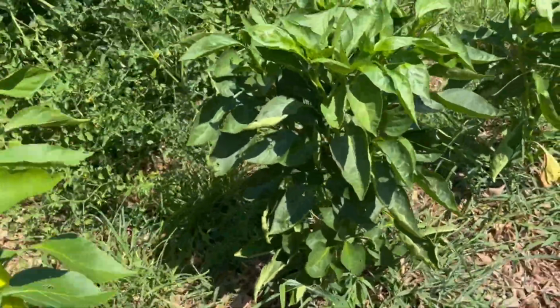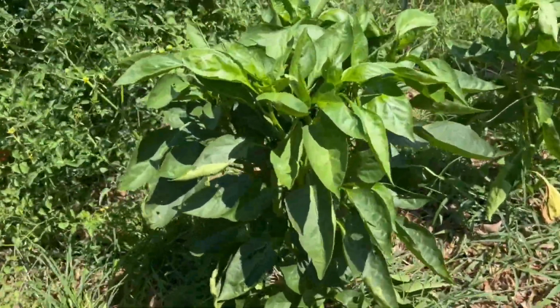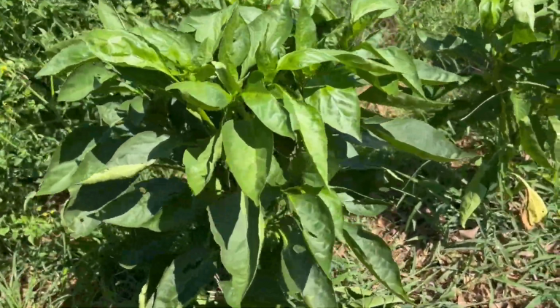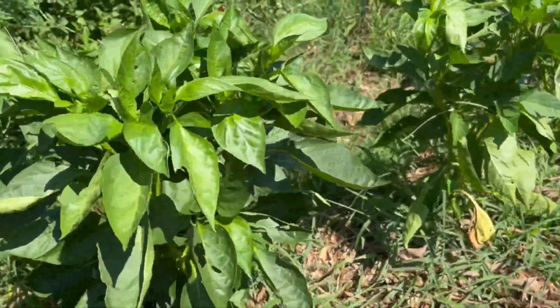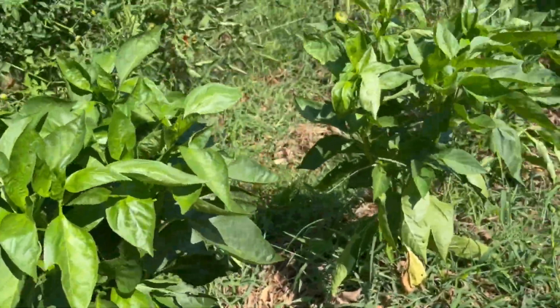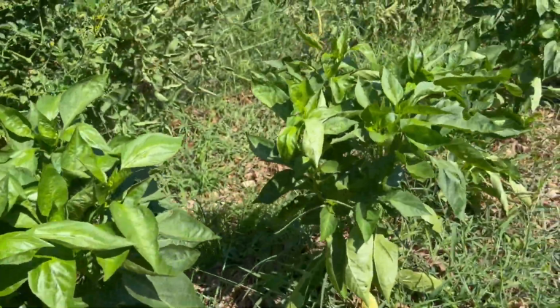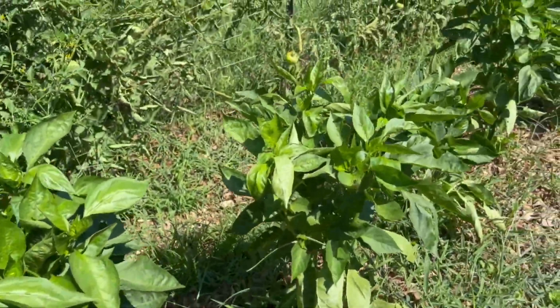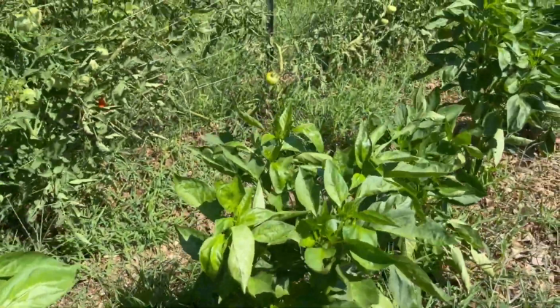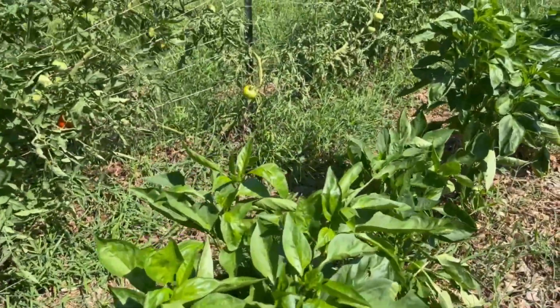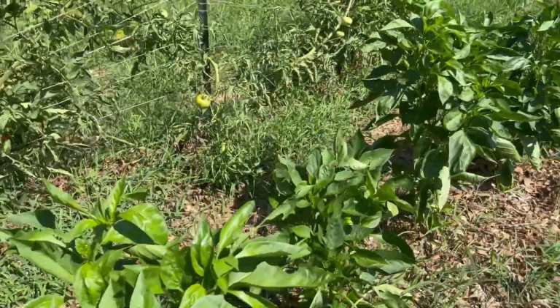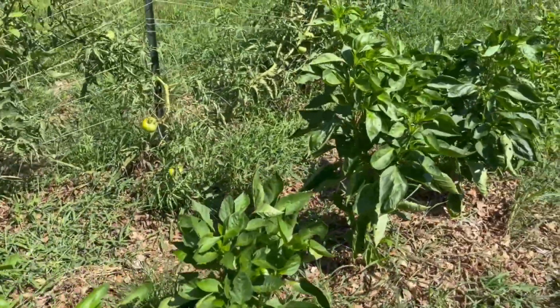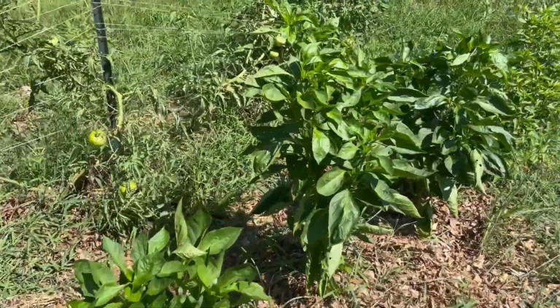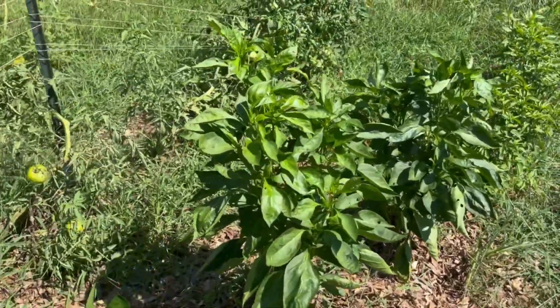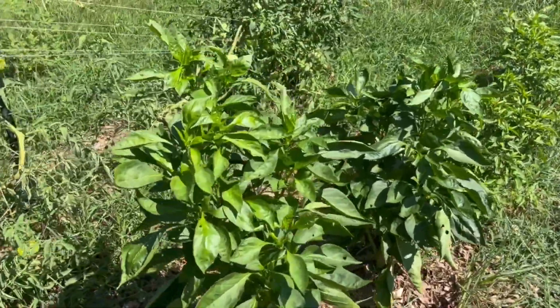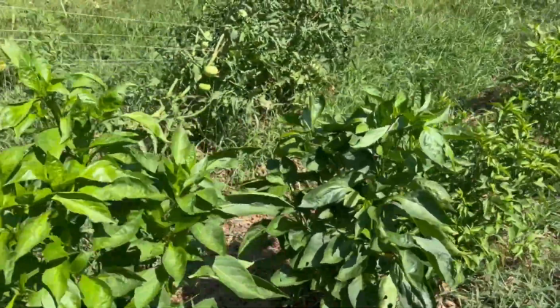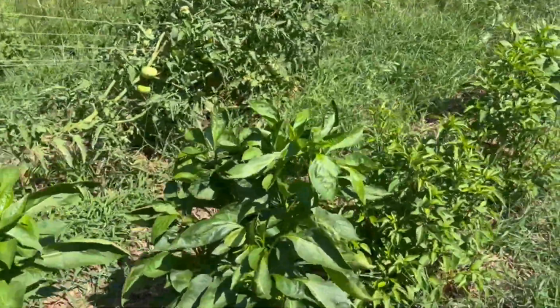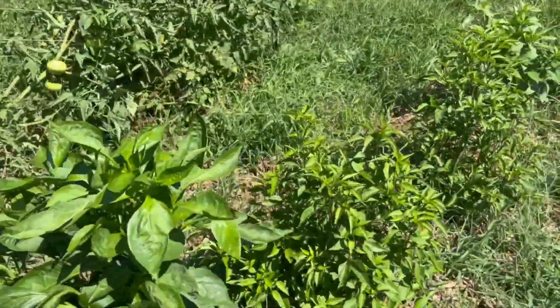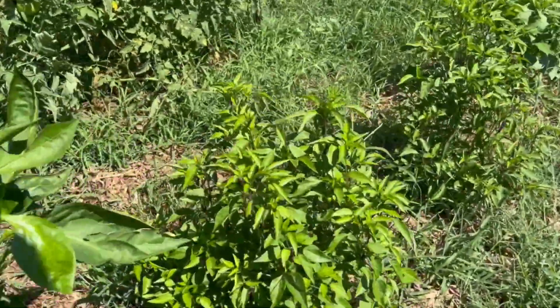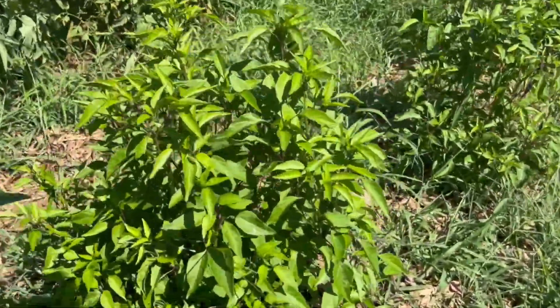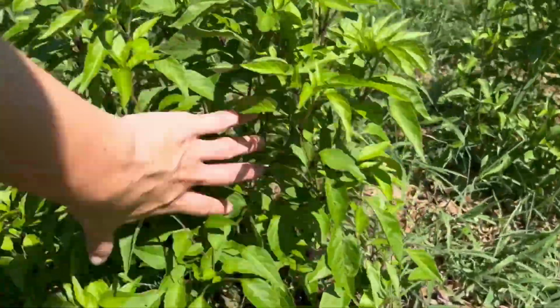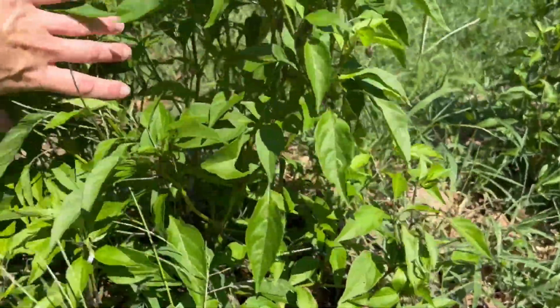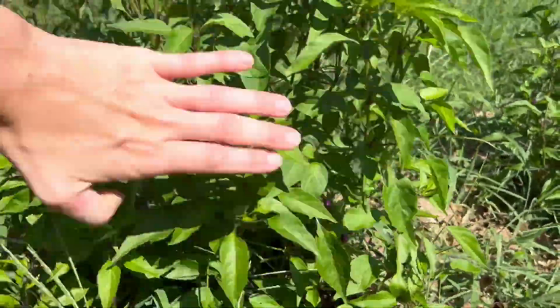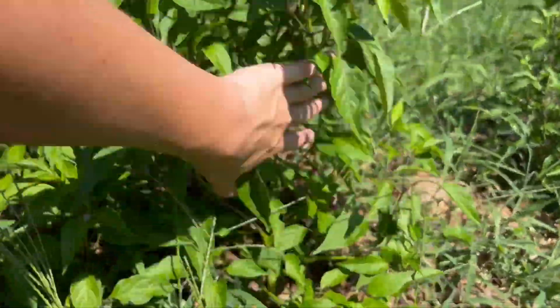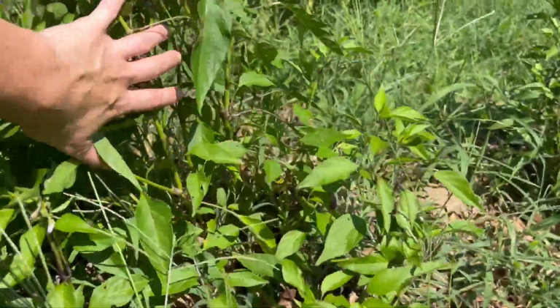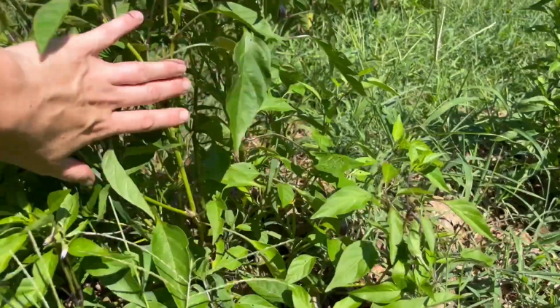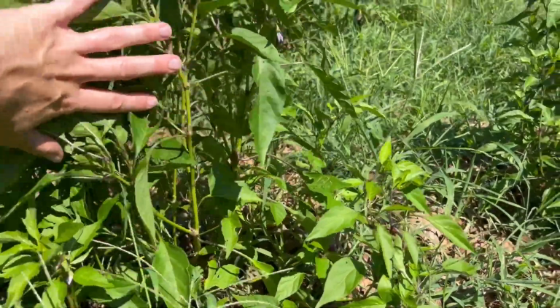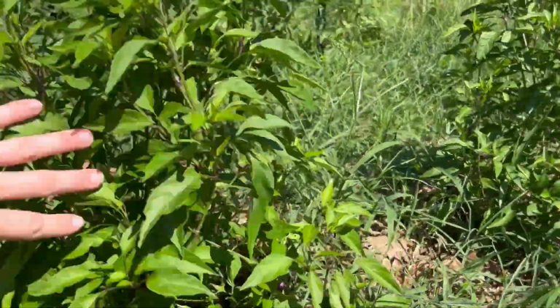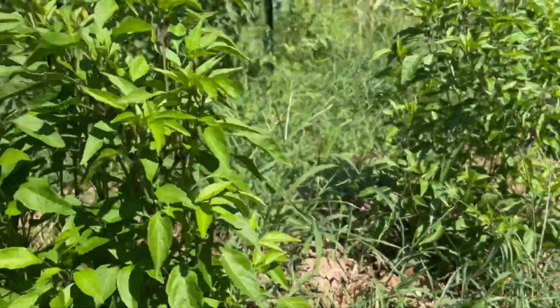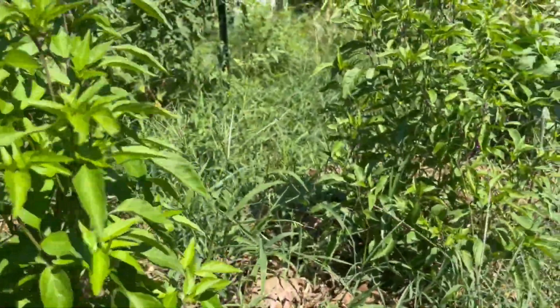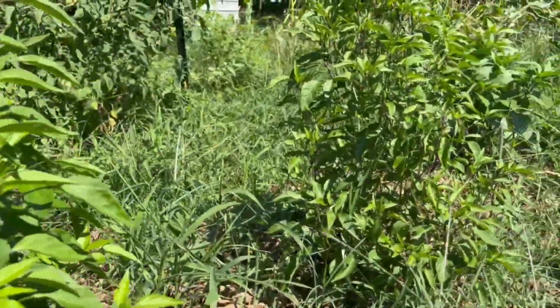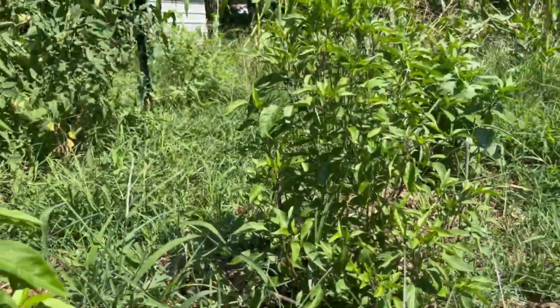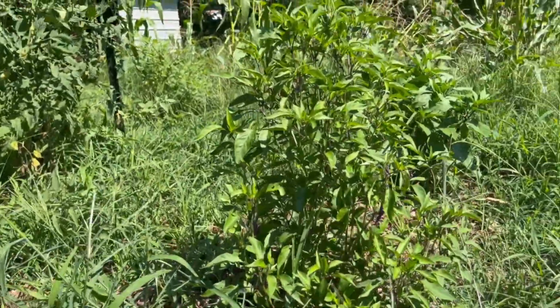And then my bell peppers — oh man, I still have not gotten good at those. Kind of bummed. My purple ones are doing okay, but they're not producing as much as I feel like they should.